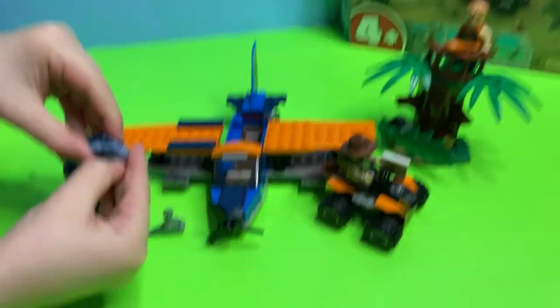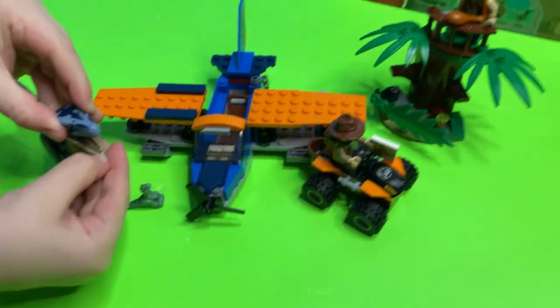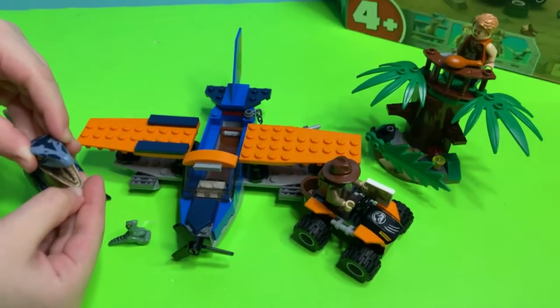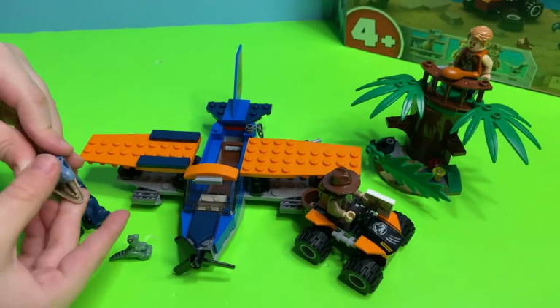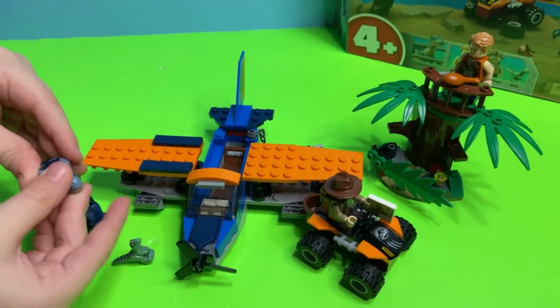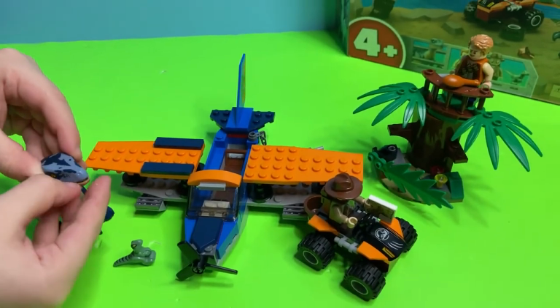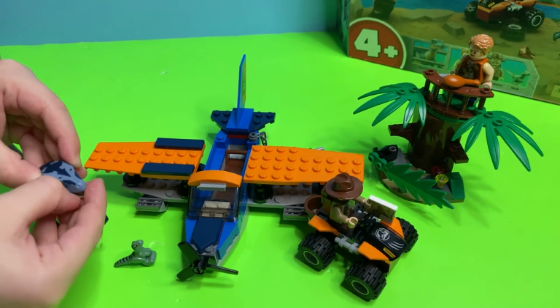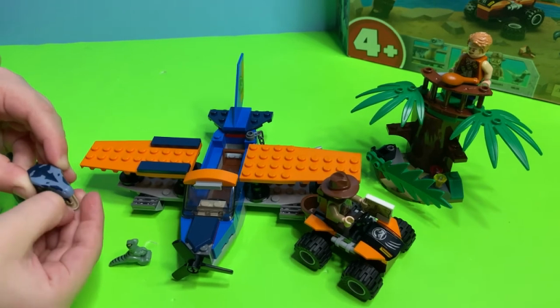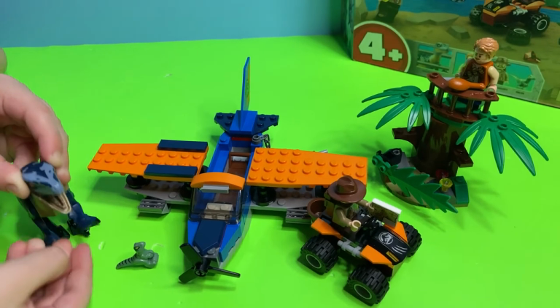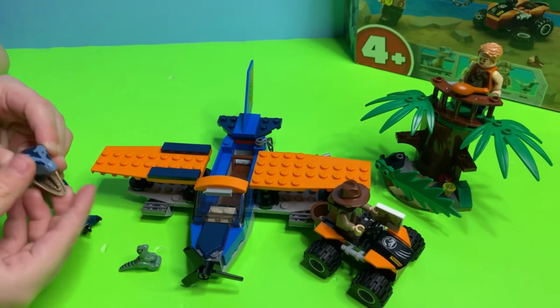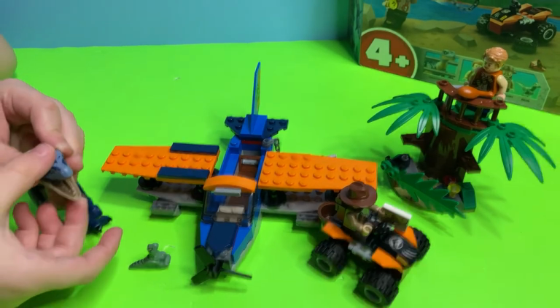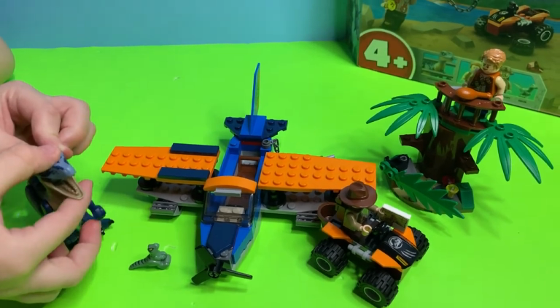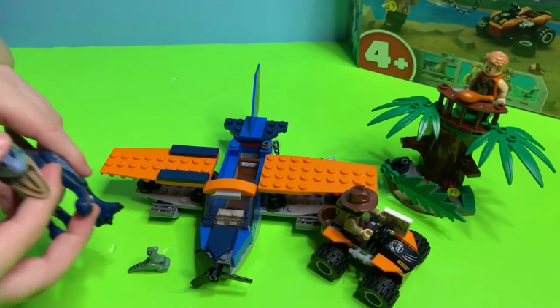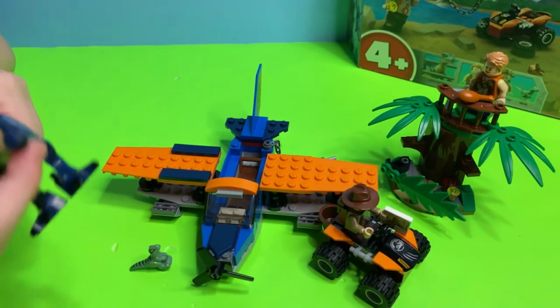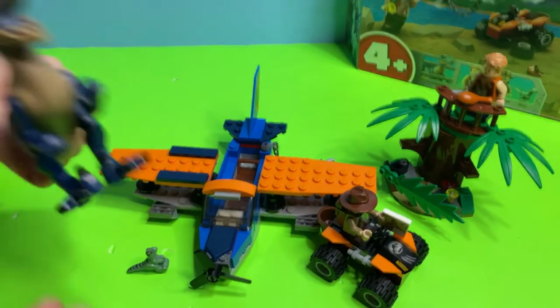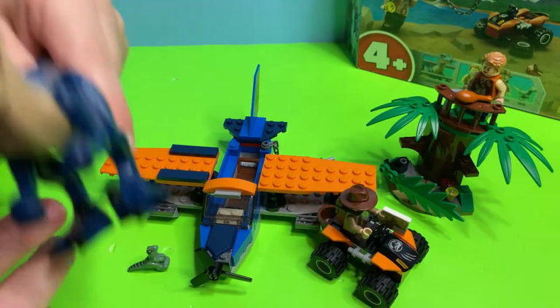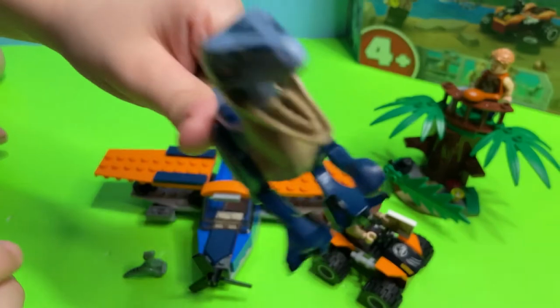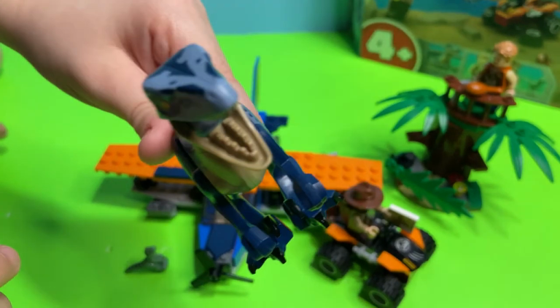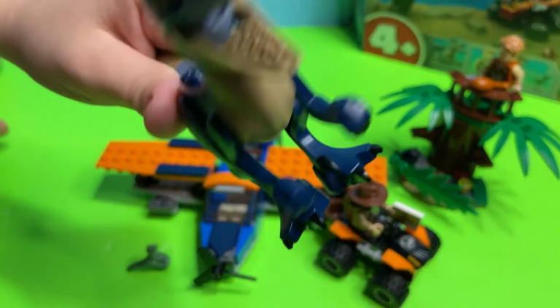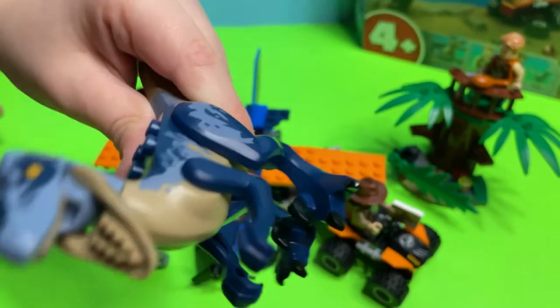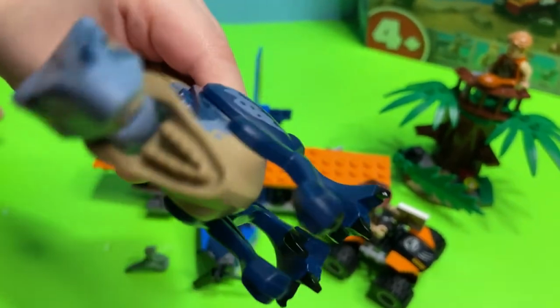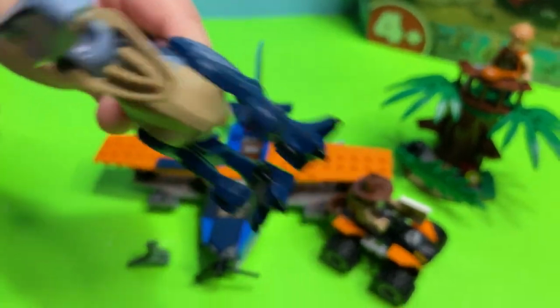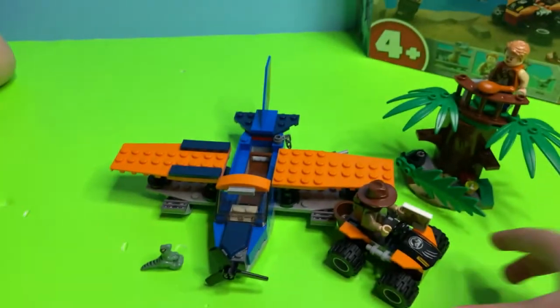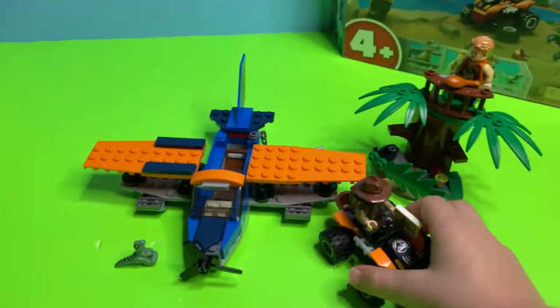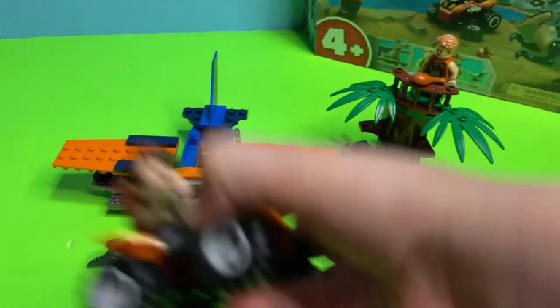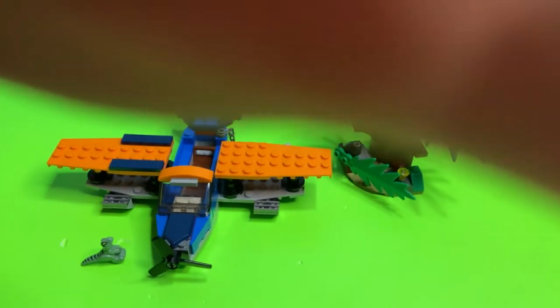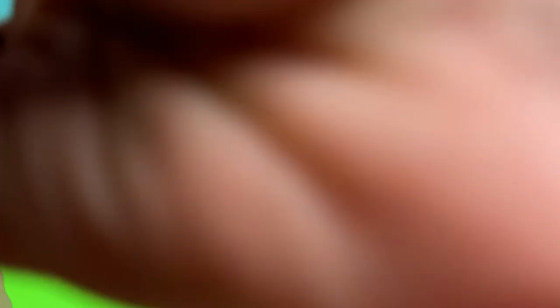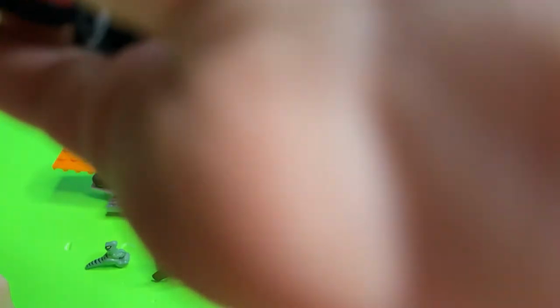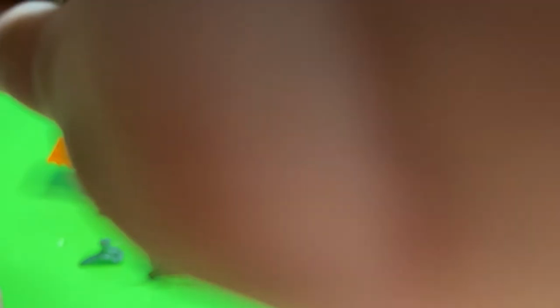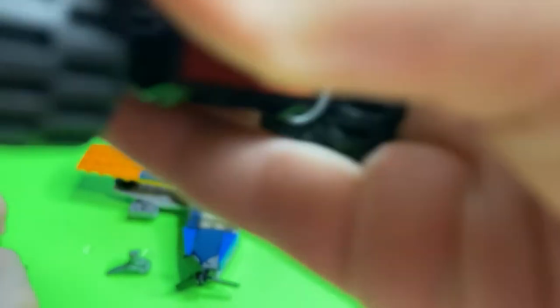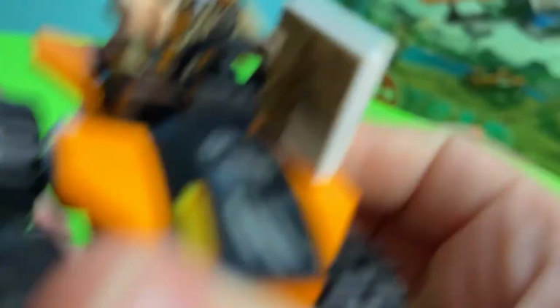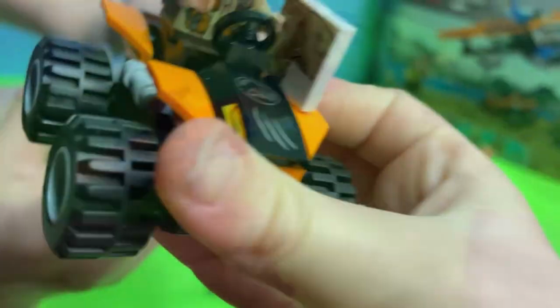For 101 pieces, that's a pretty cool set! Do you guys like this set? Should we get some more Jurassic World sets in the future? Thank you guys for watching — it's been another episode of Block Play Toys and we will see you next time!